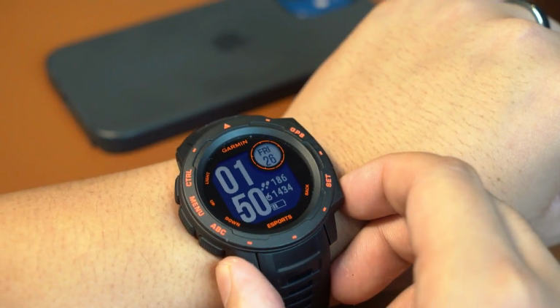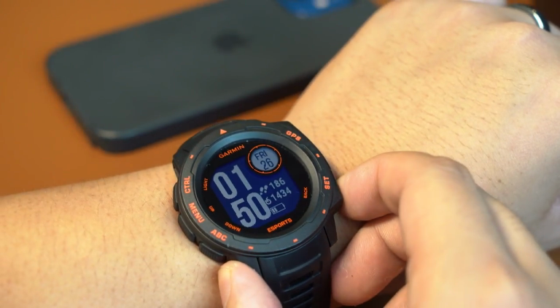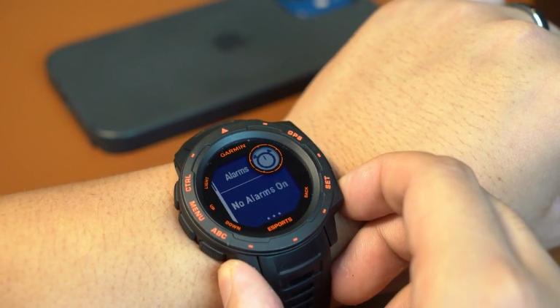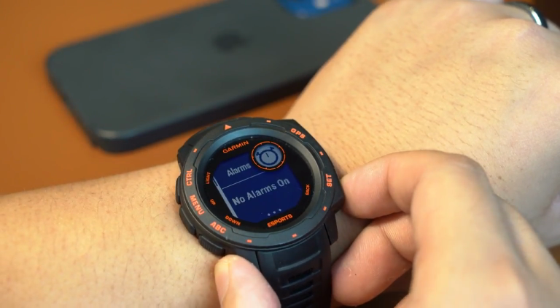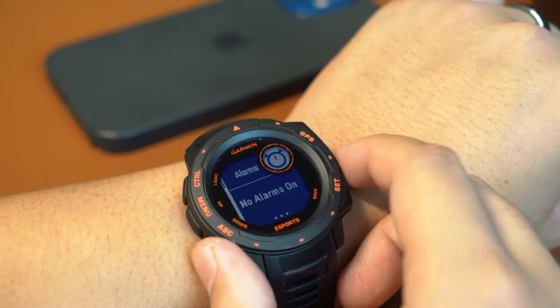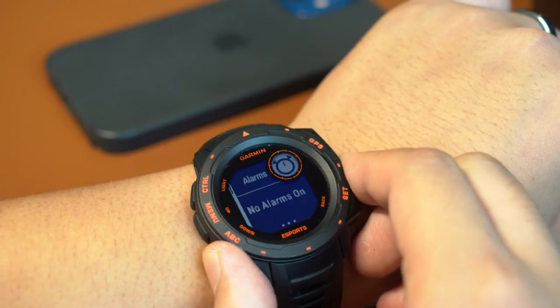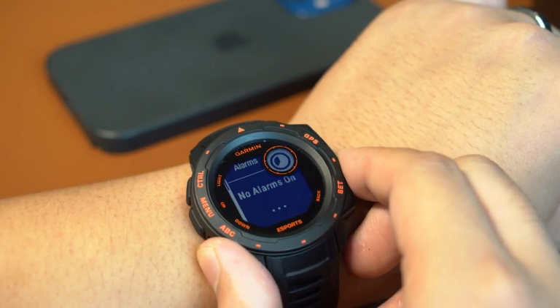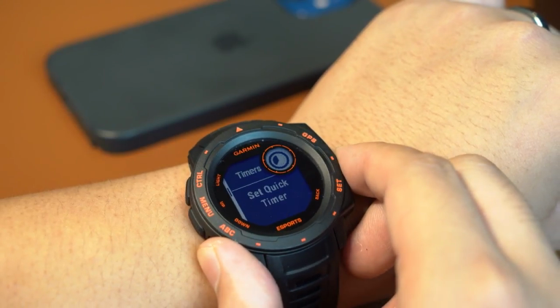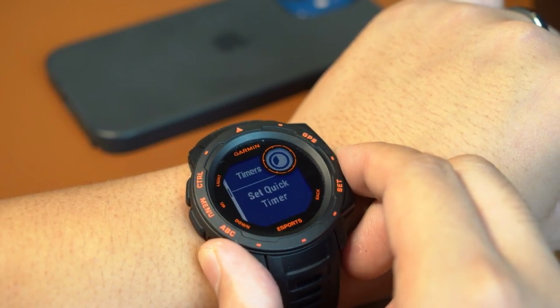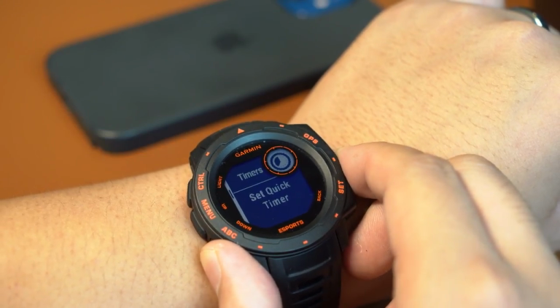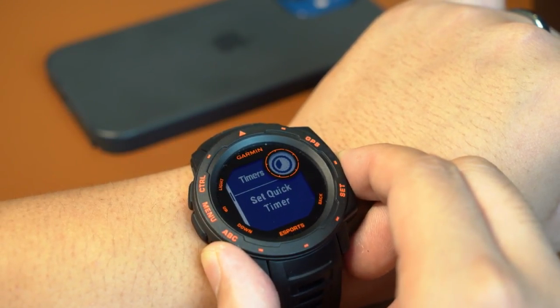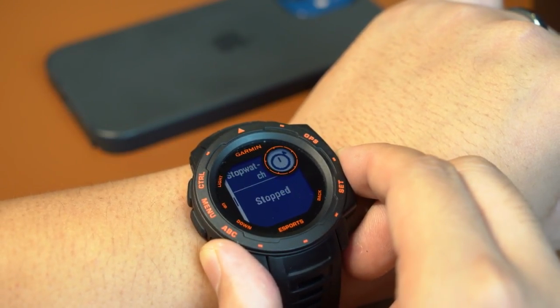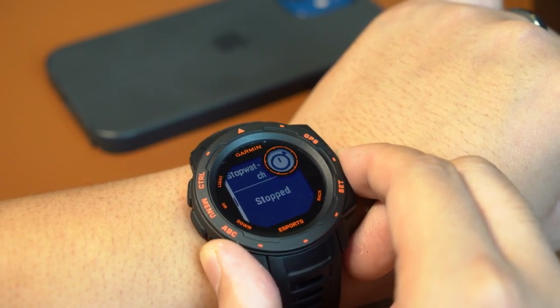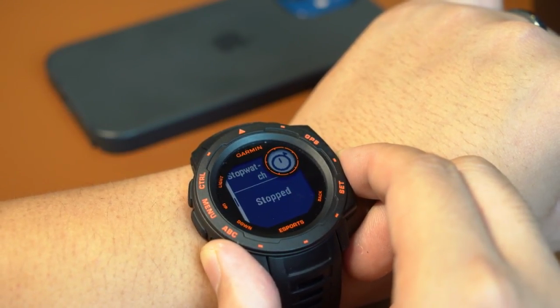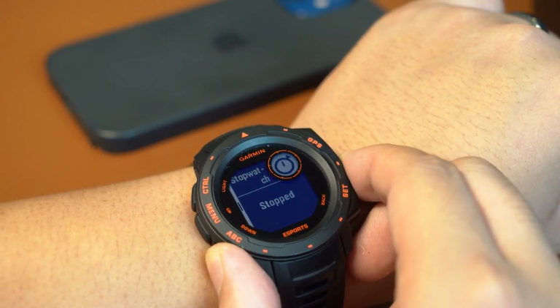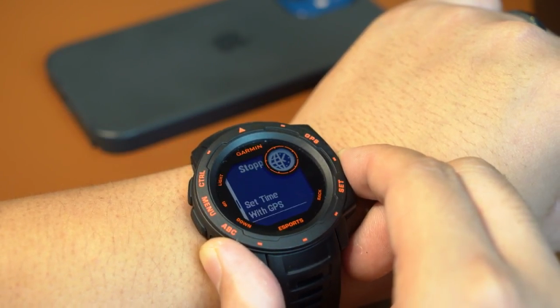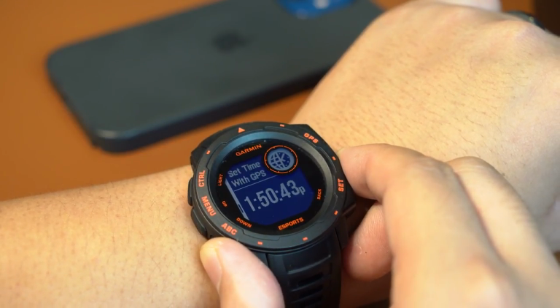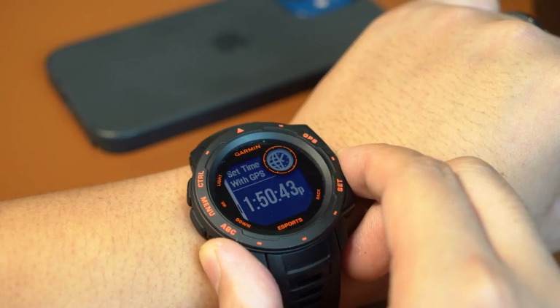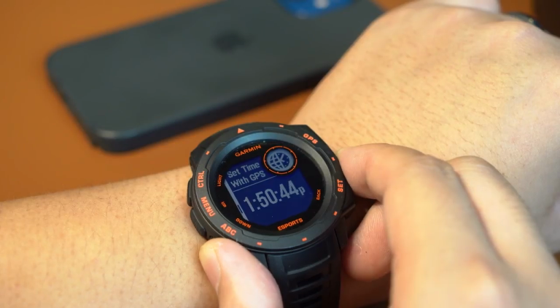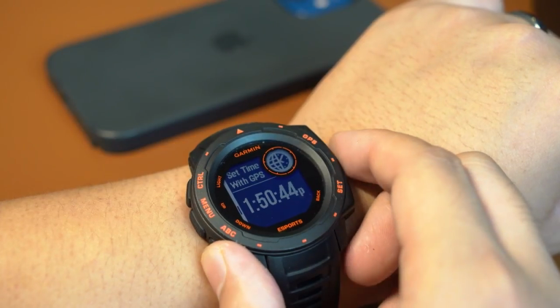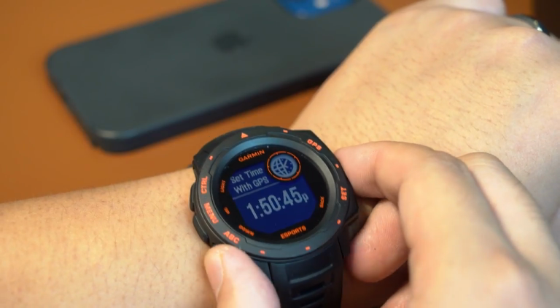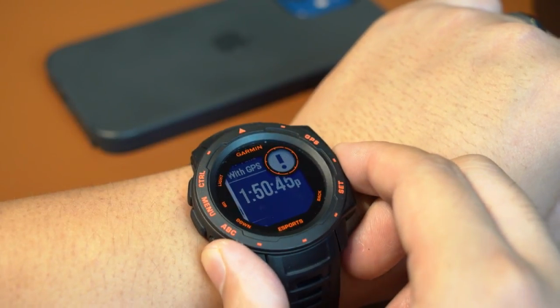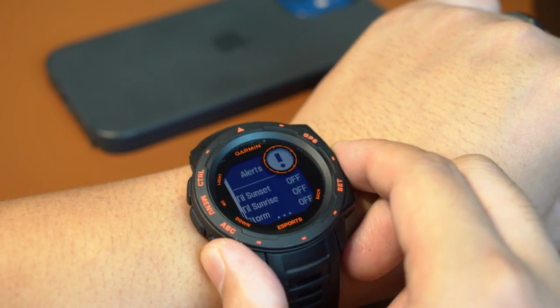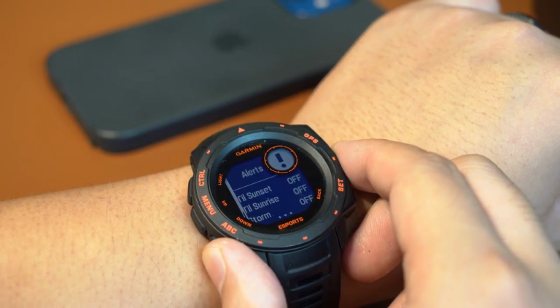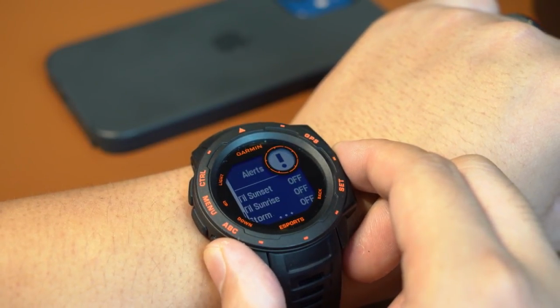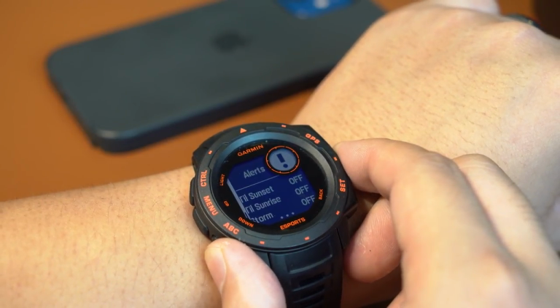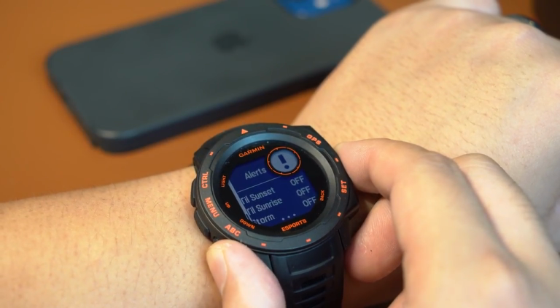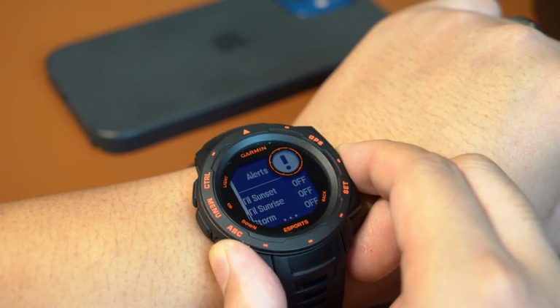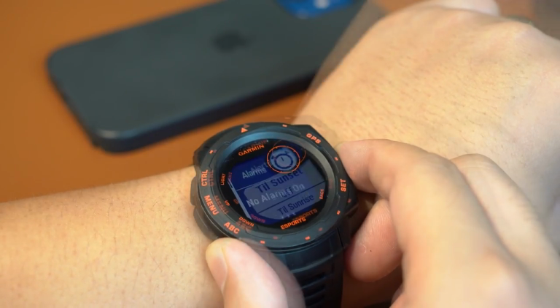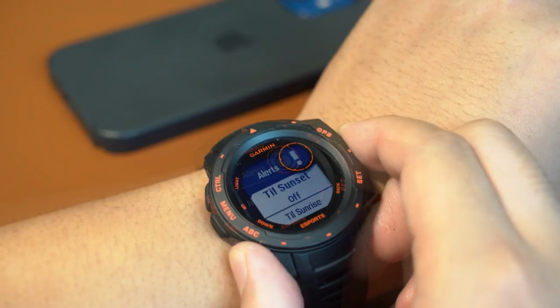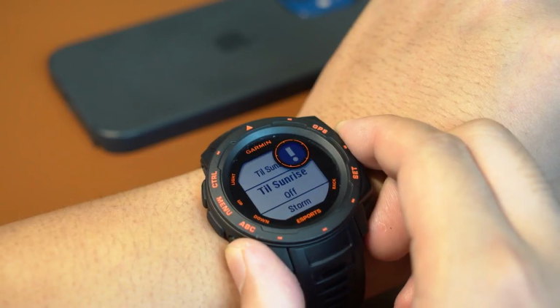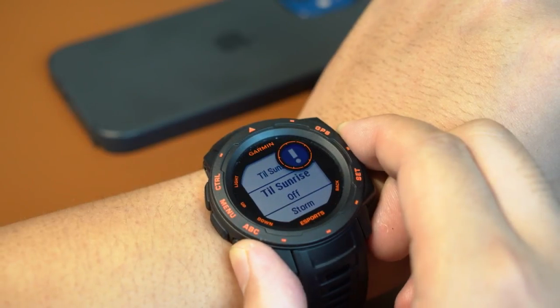Moving on to the clock menu, here we can set alarms, a timer, and a stopwatch. You can also set the time with GPS and set up alerts like sunrise, sunset, and stormy weather.